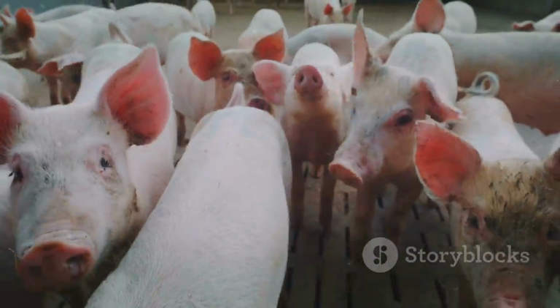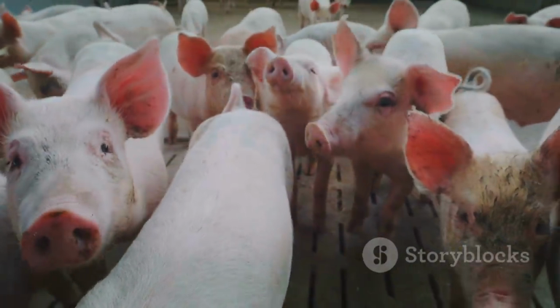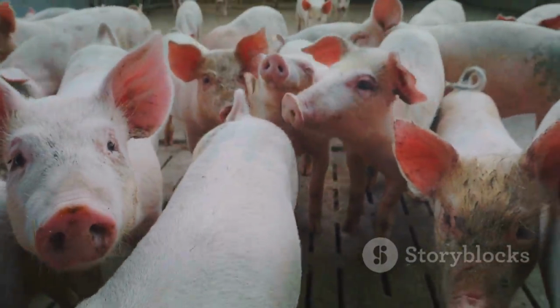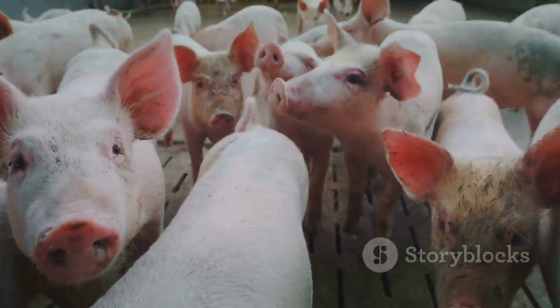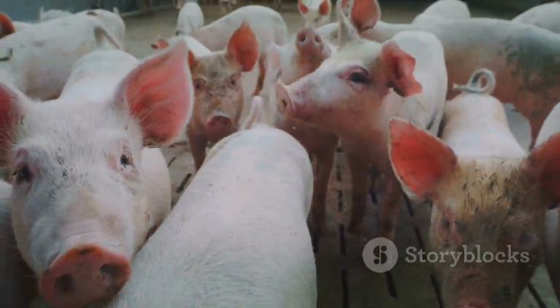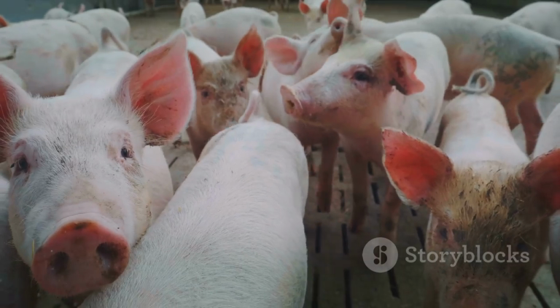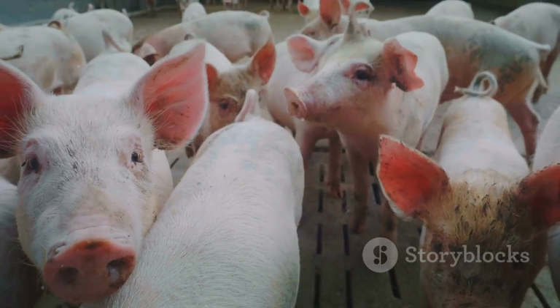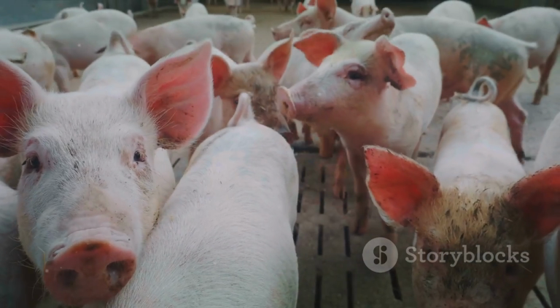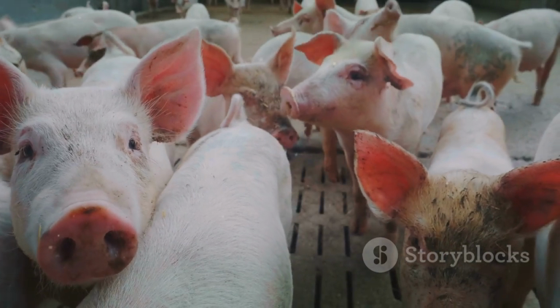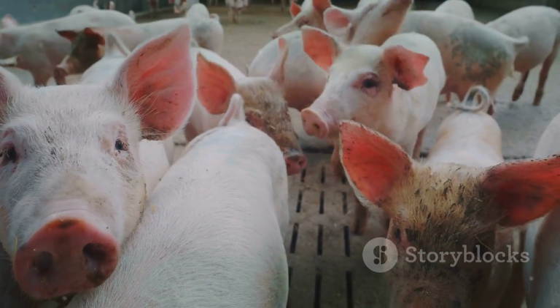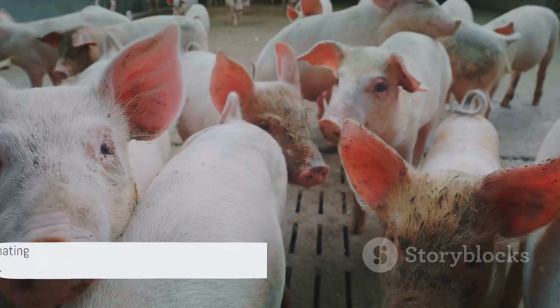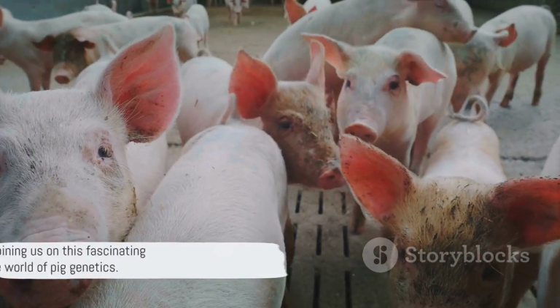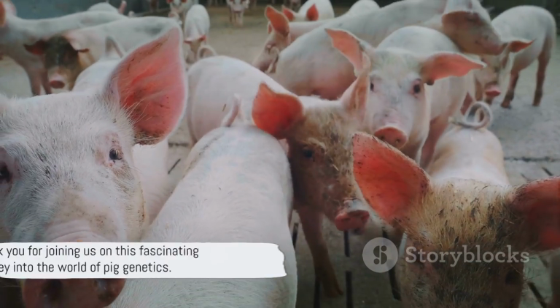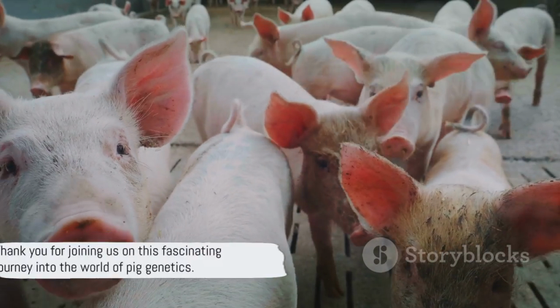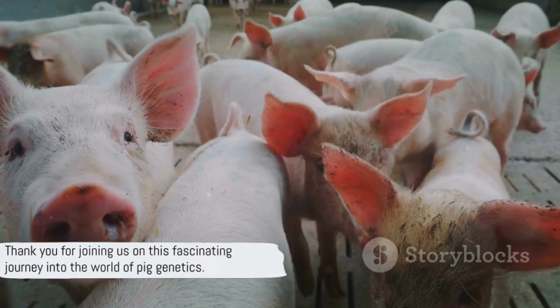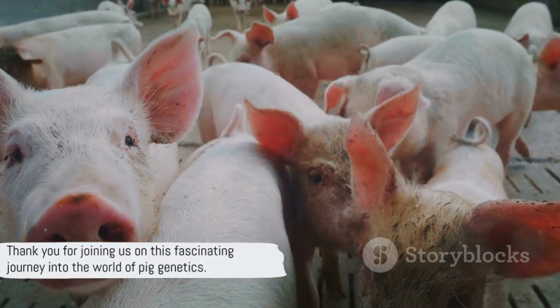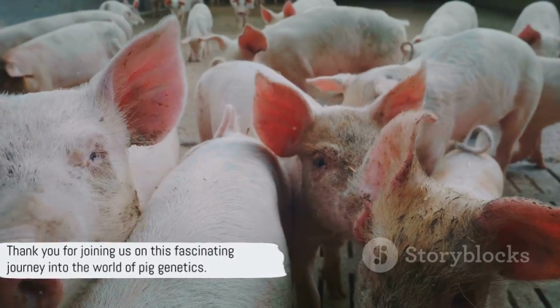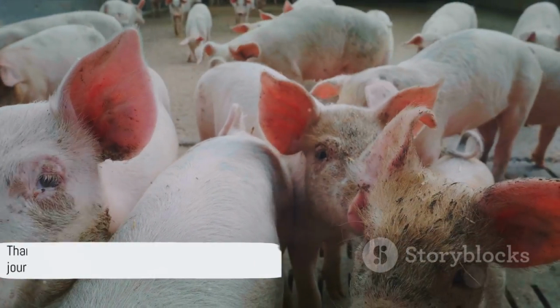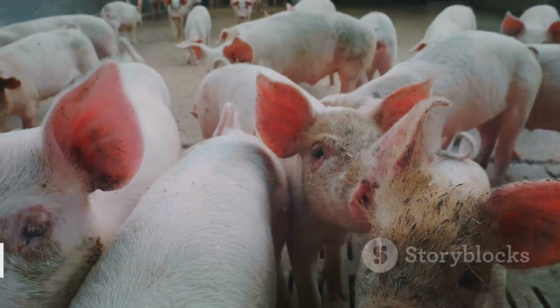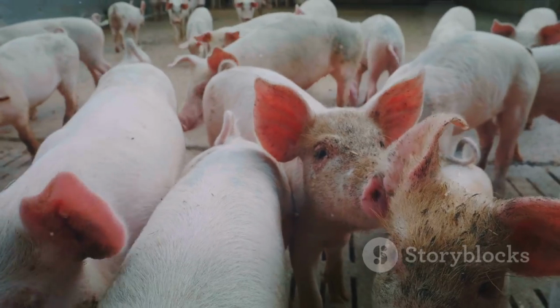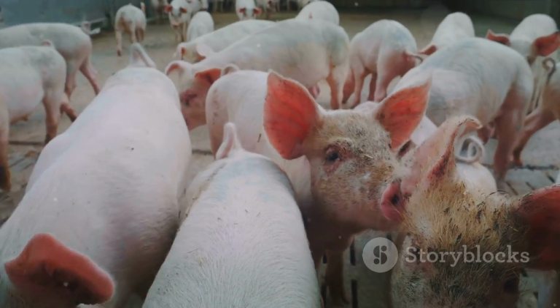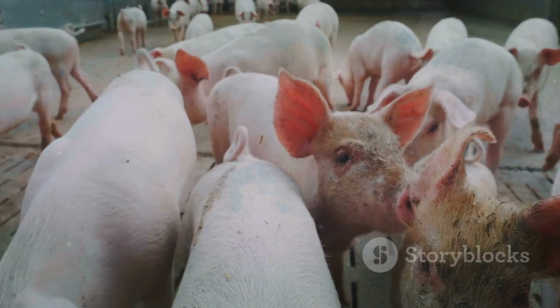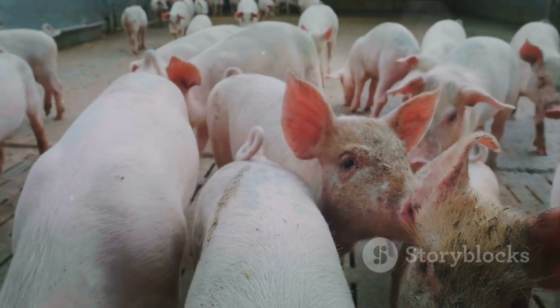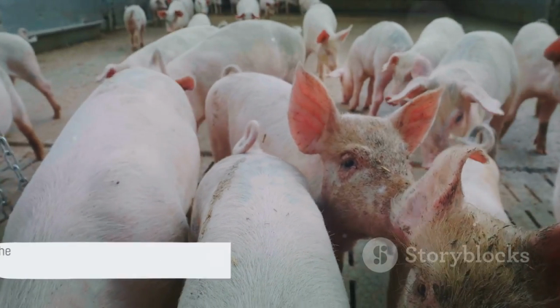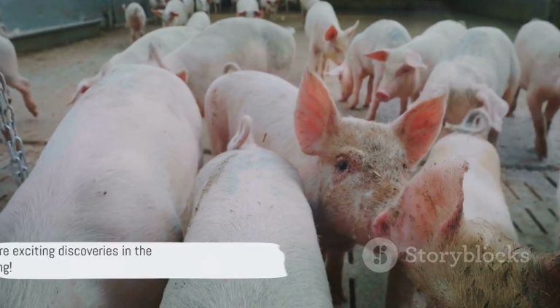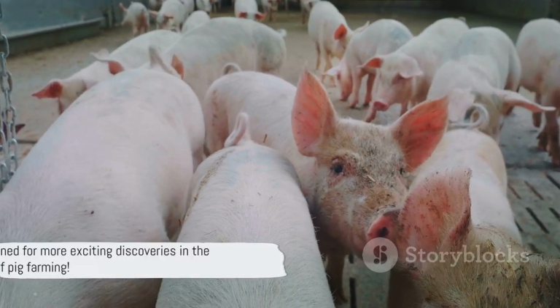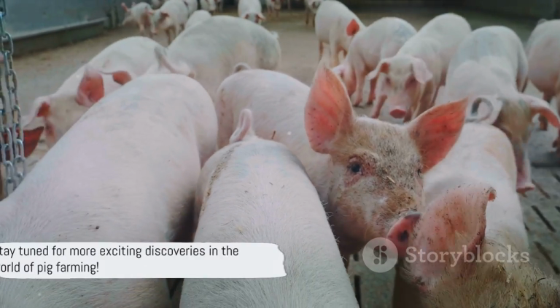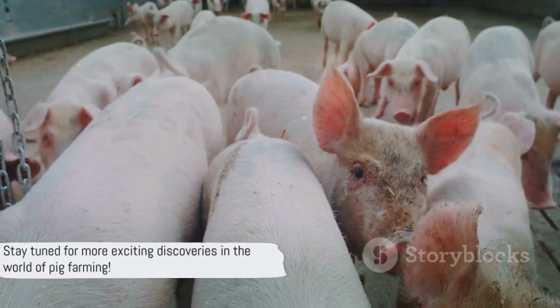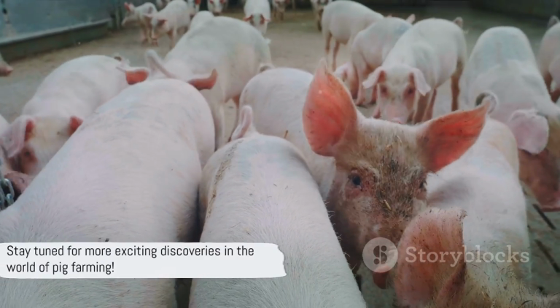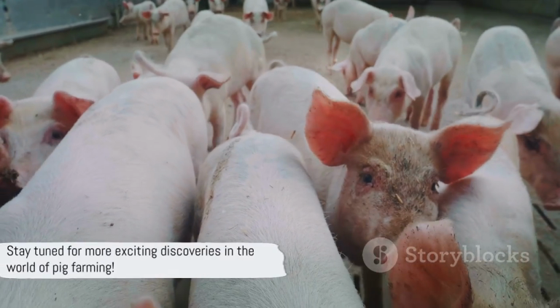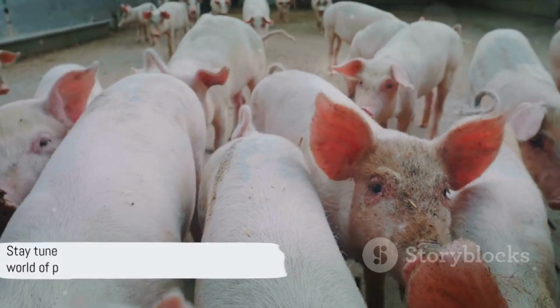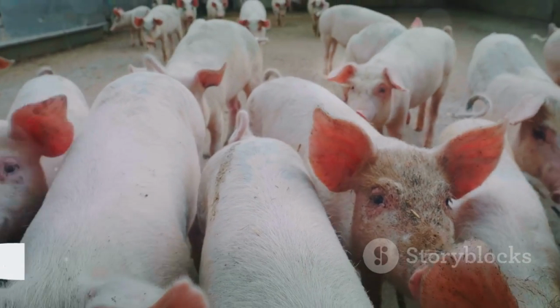This, in turn, improves production efficiency and meat quality. Thank you for joining us on this fascinating journey into the world of pig genetics. Stay tuned for more exciting discoveries in the world of pig farming.